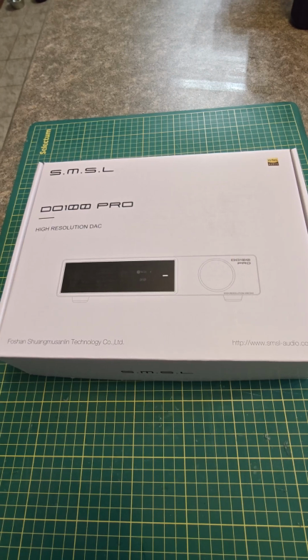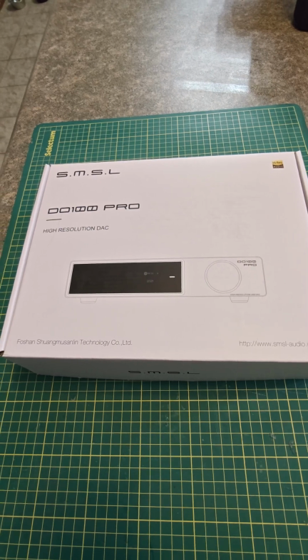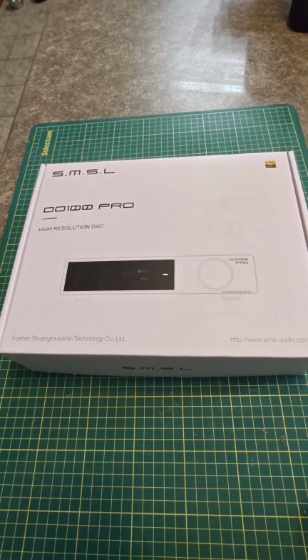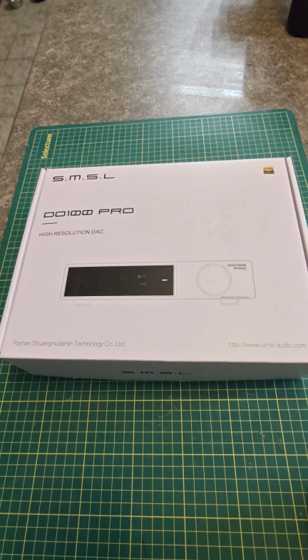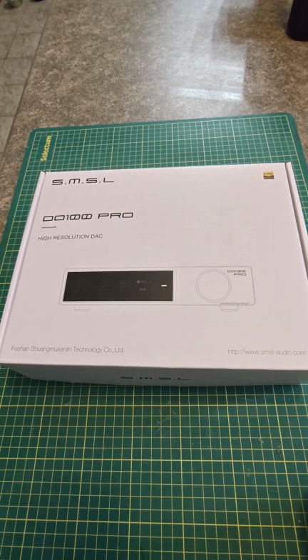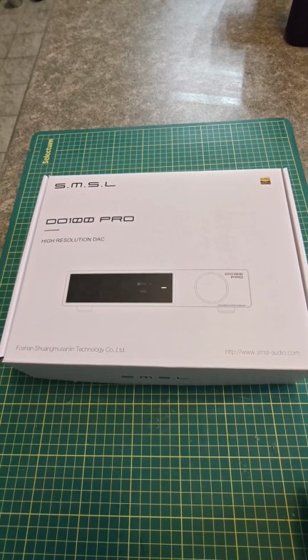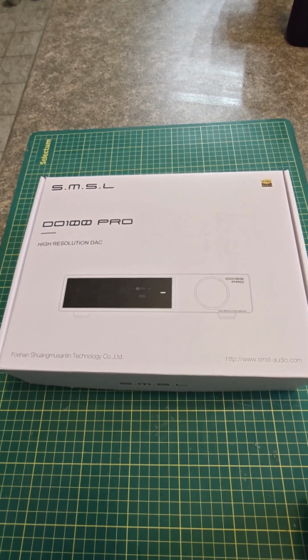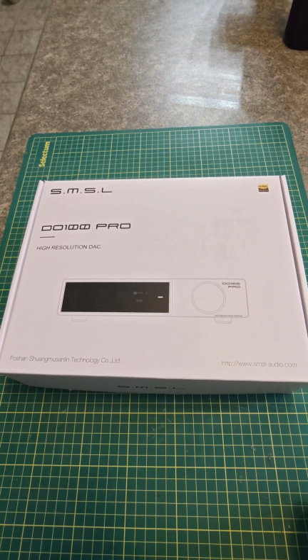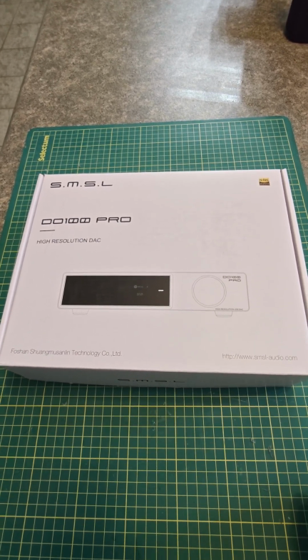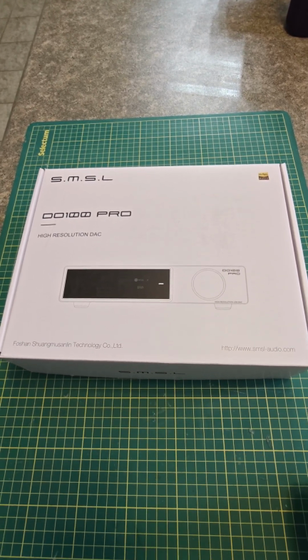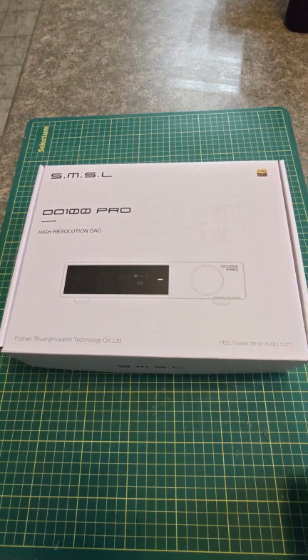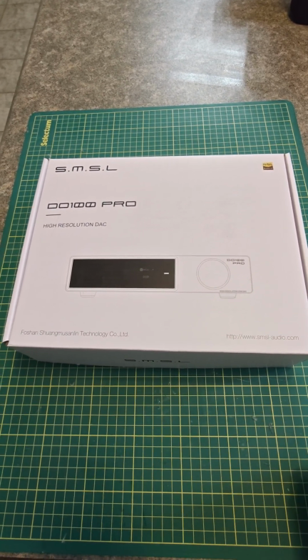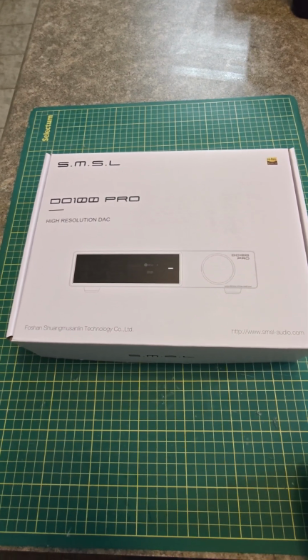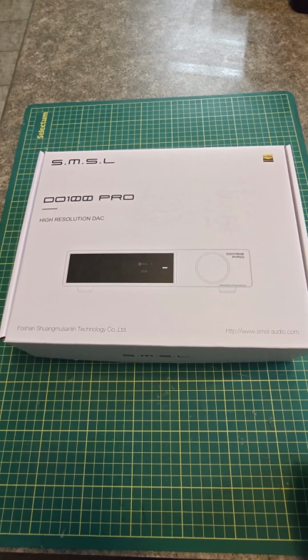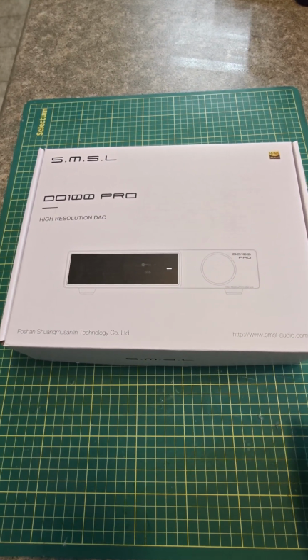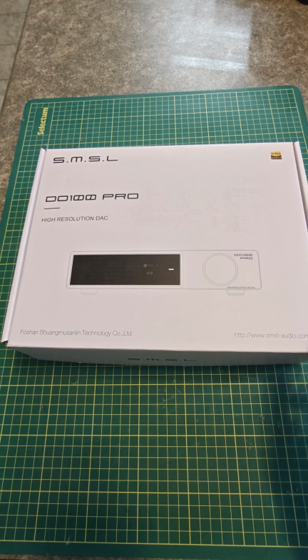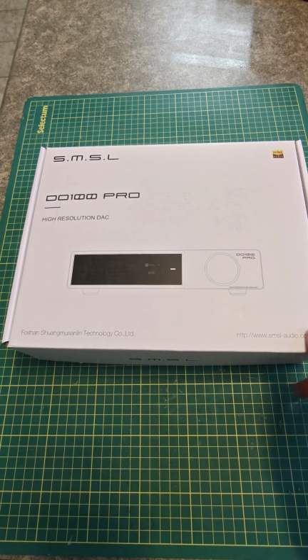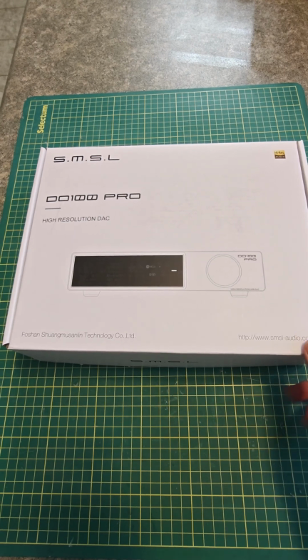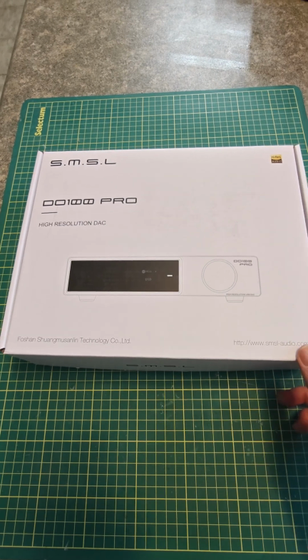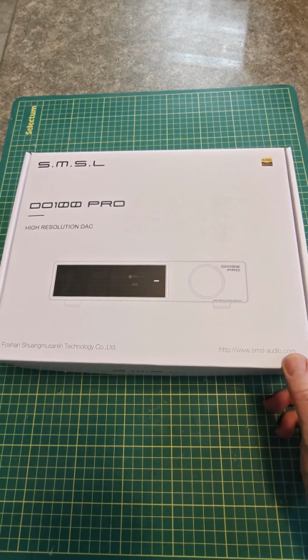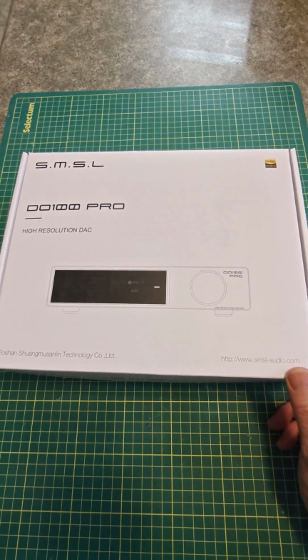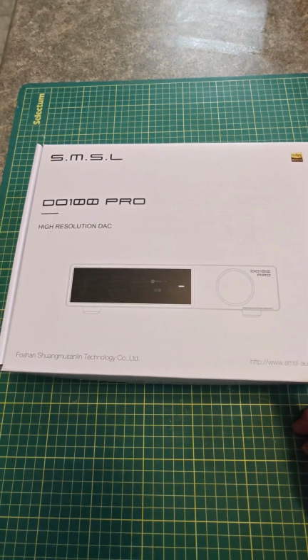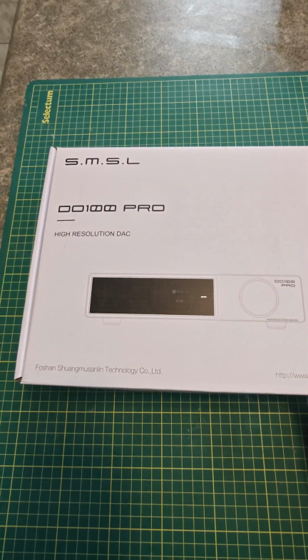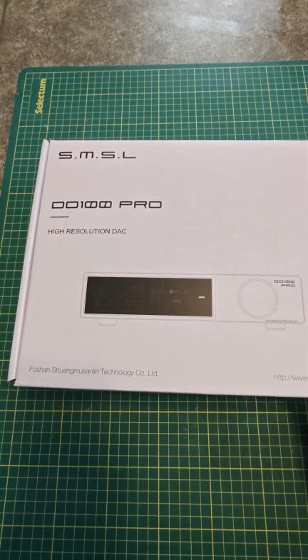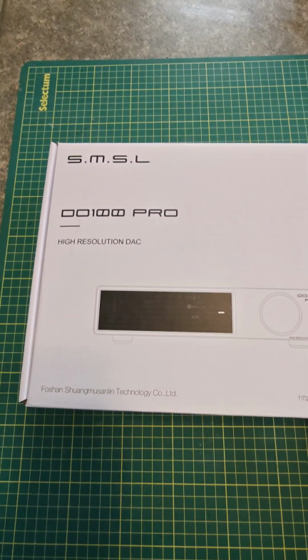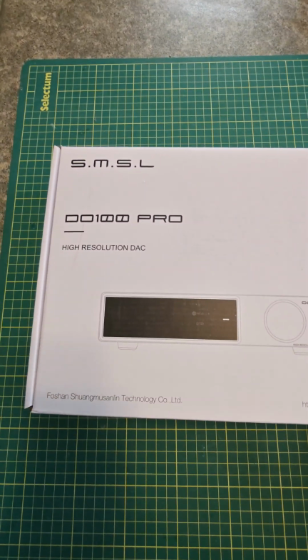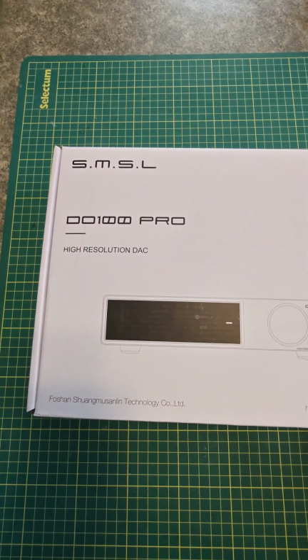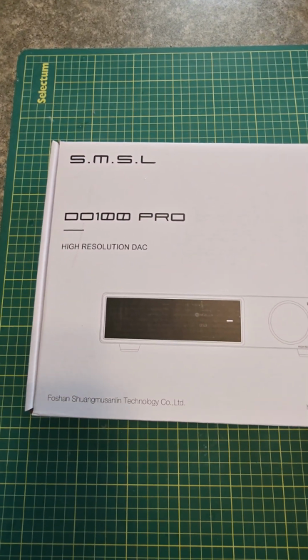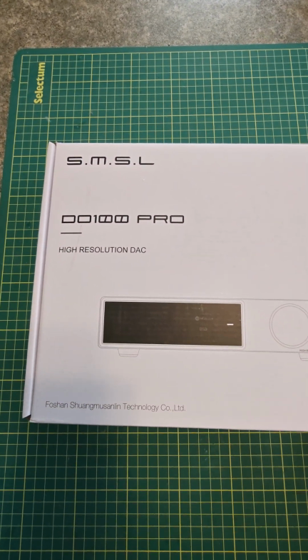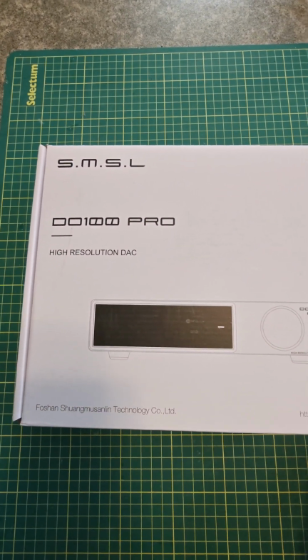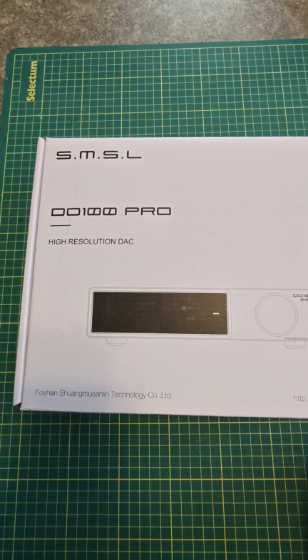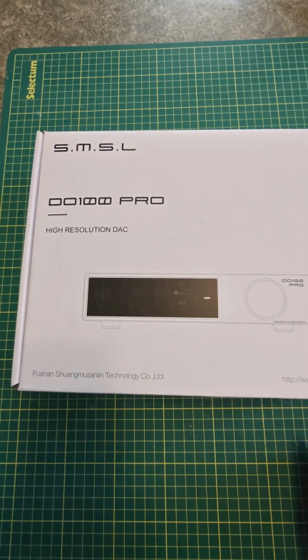I was so impressed with the SMSL PO100 Pro DDC, I decided to give its sibling a try. This is the SMSL DO100 Pro DAC.